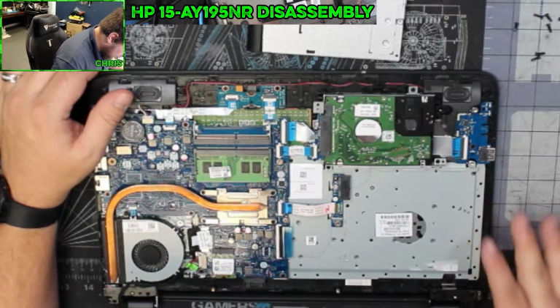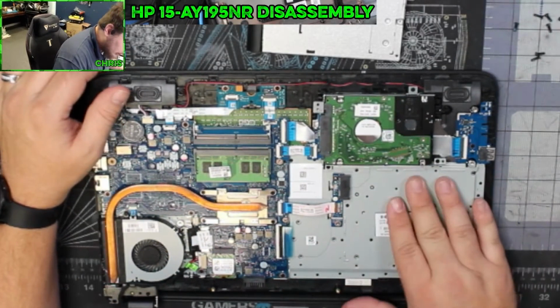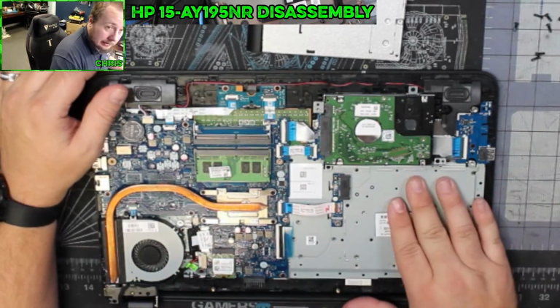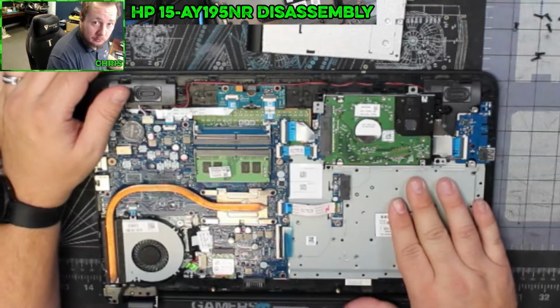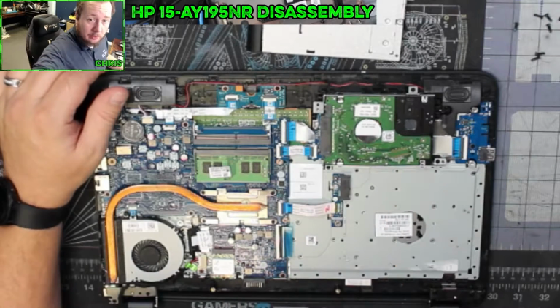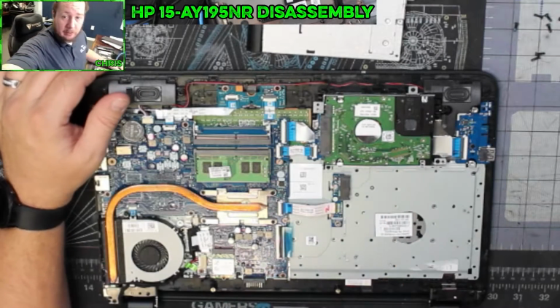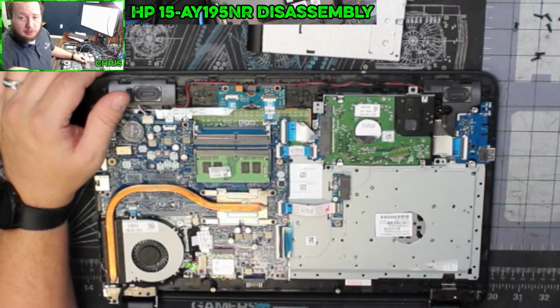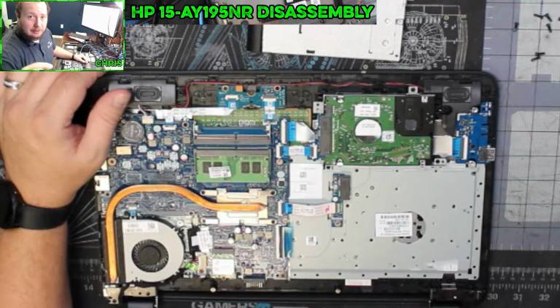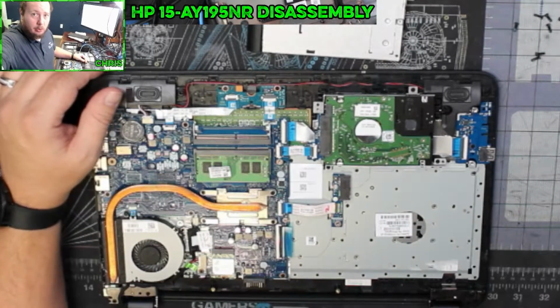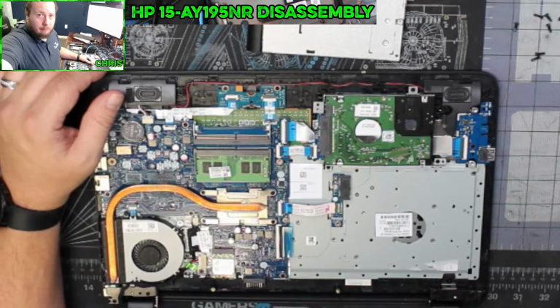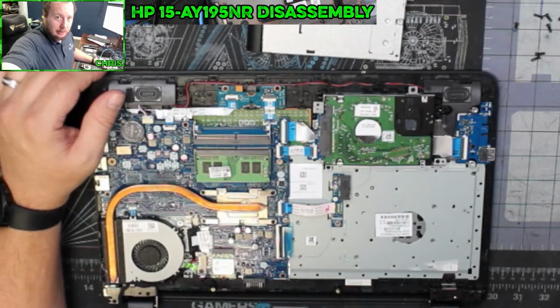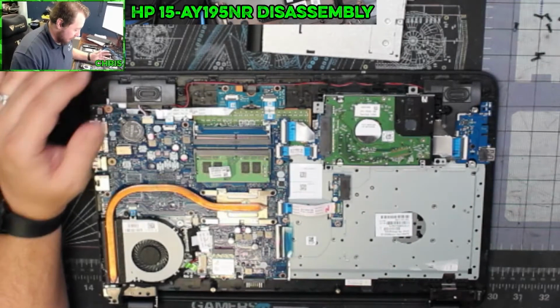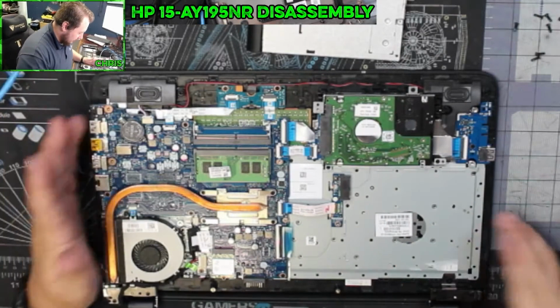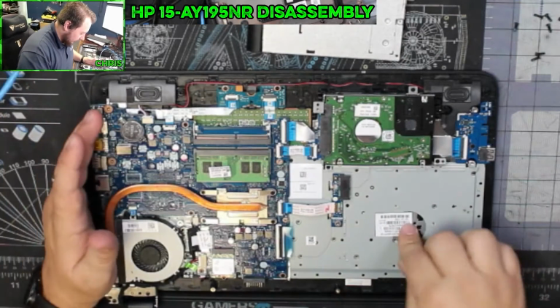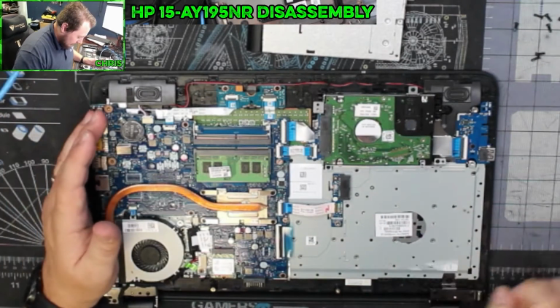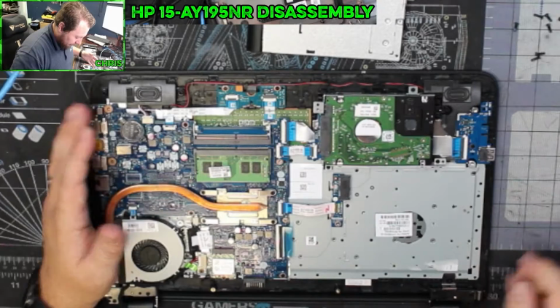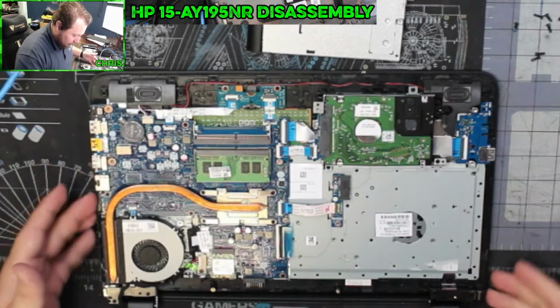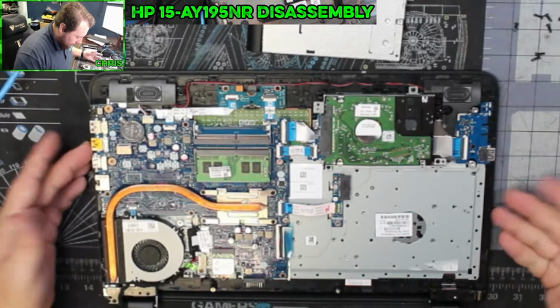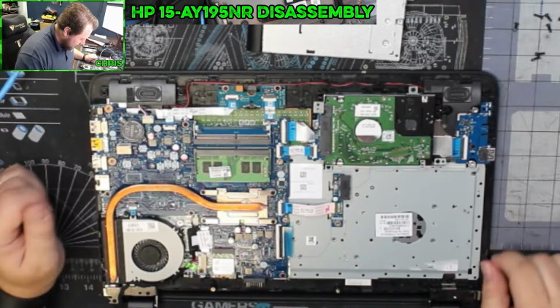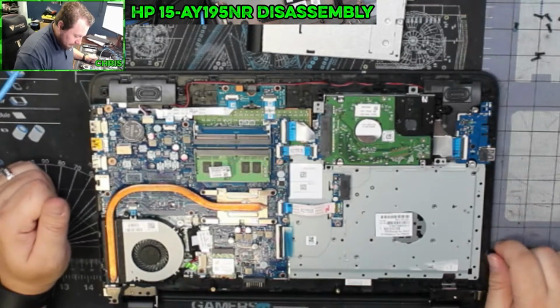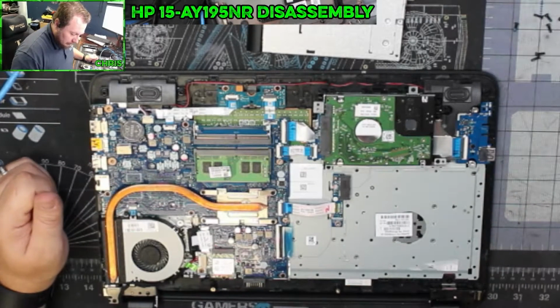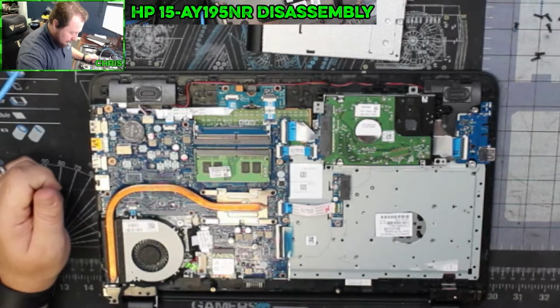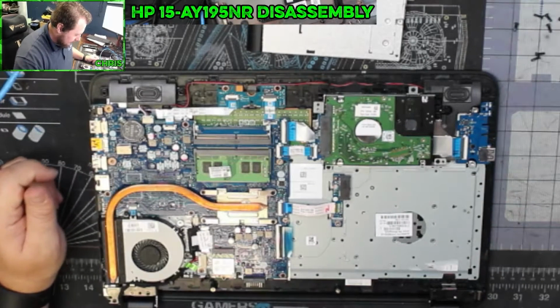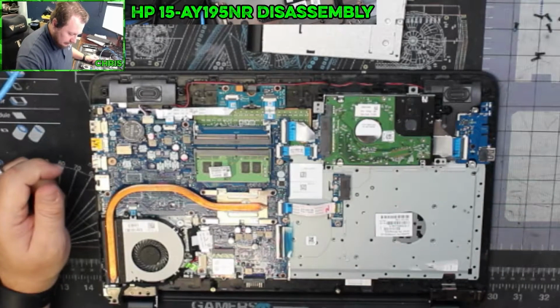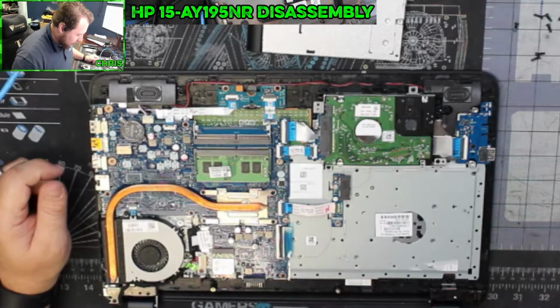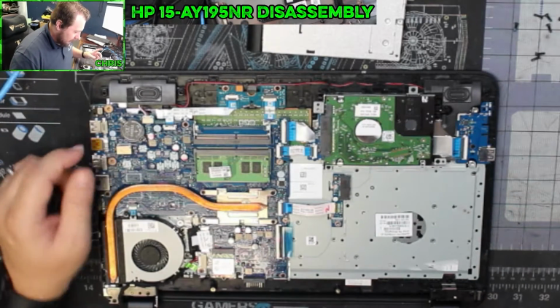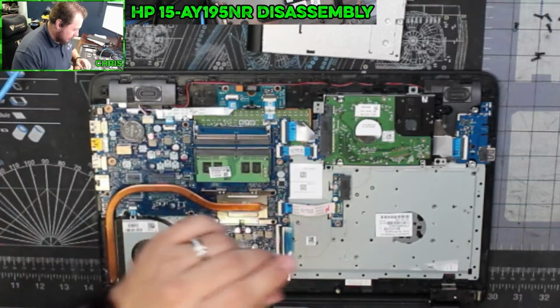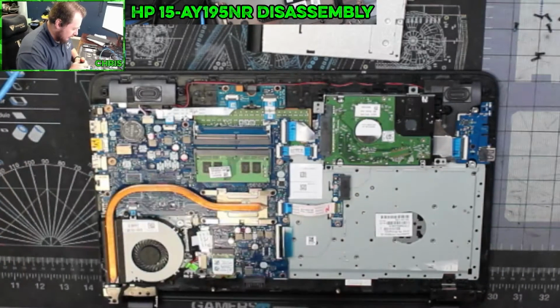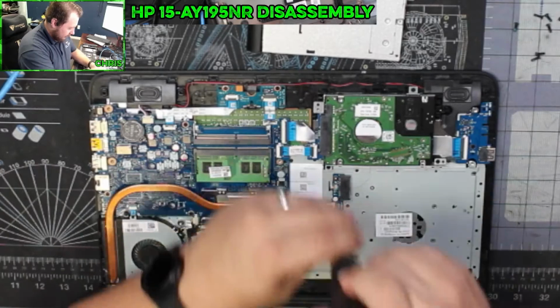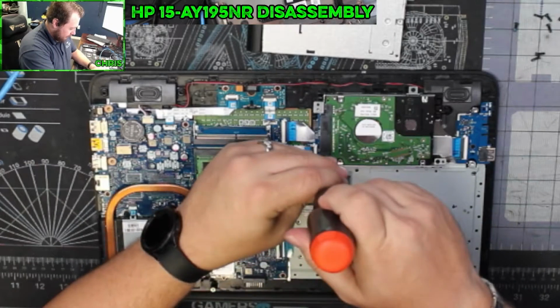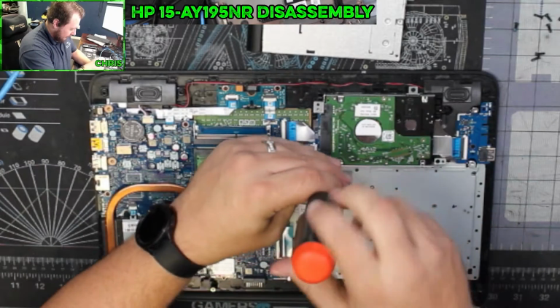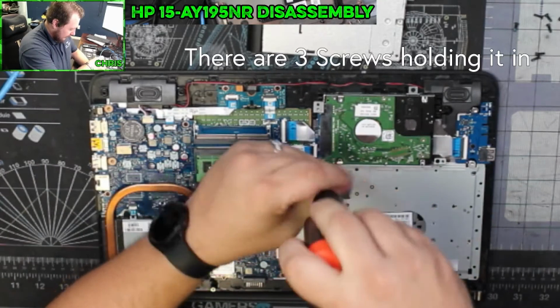Looking at this, this is one where if you ever need to replace the keyboard, you're unfortunately not going to be able to replace just the keyboard — you replace the whole palm rest. So let's get this hard drive out, get the new SSD in there, and get it put back together.